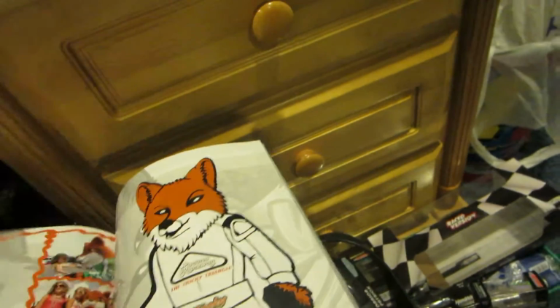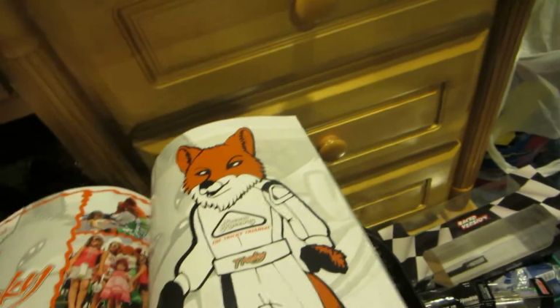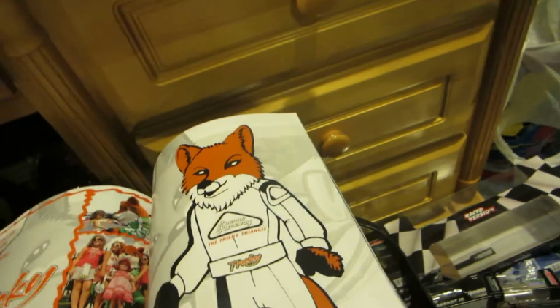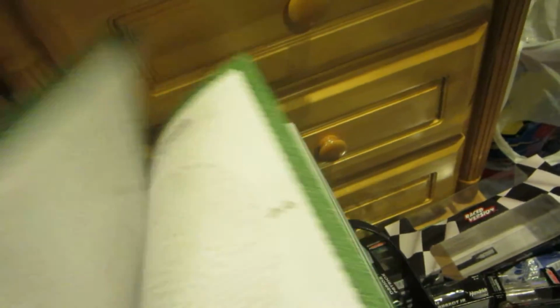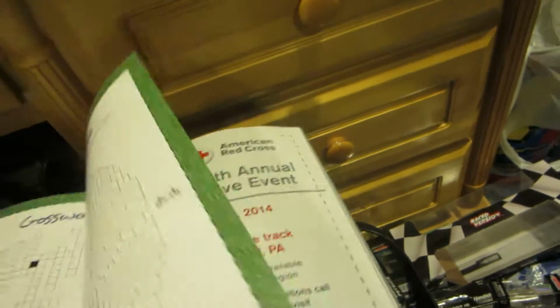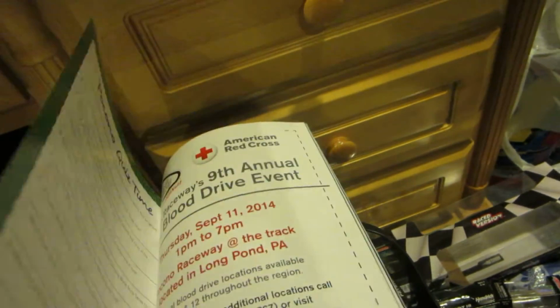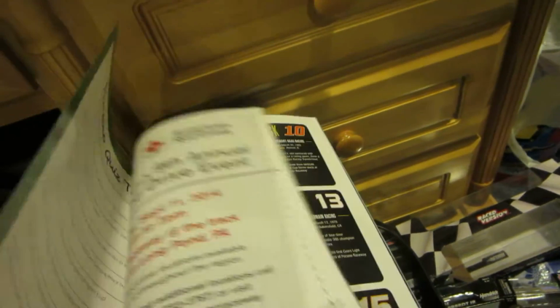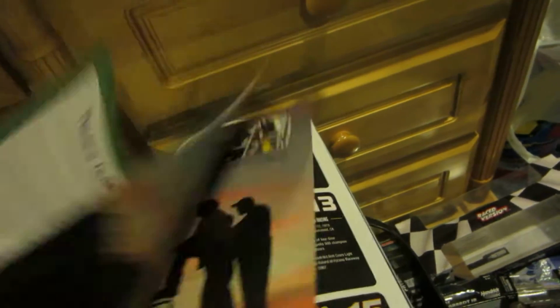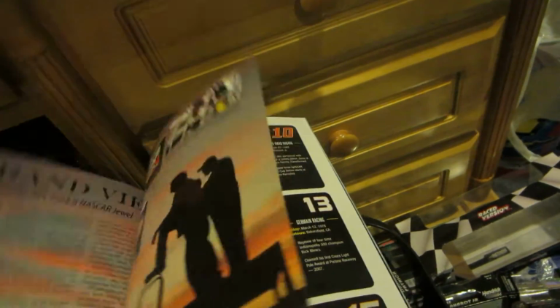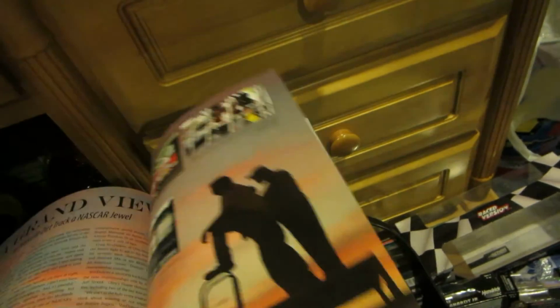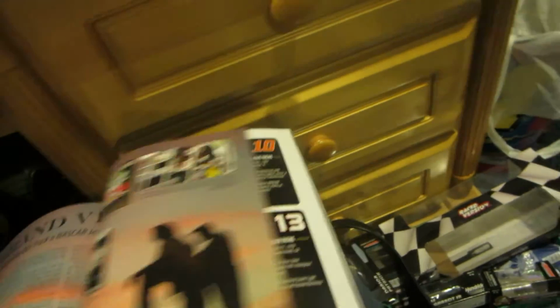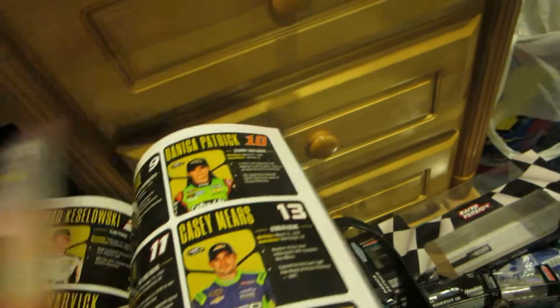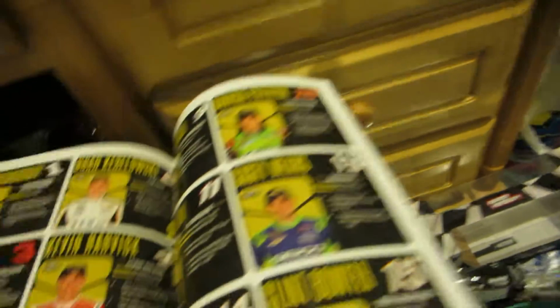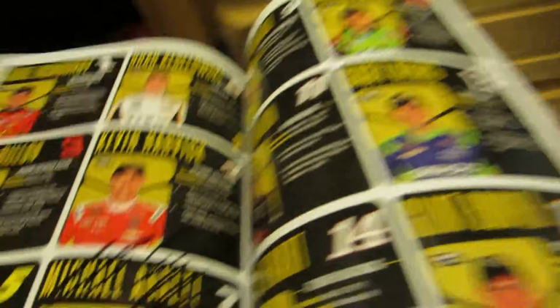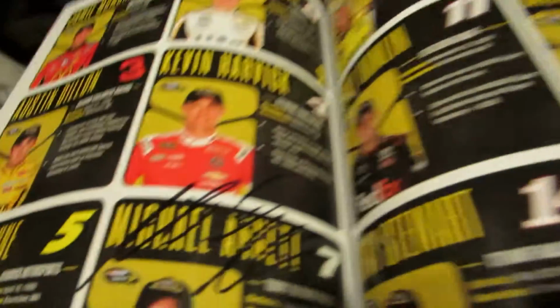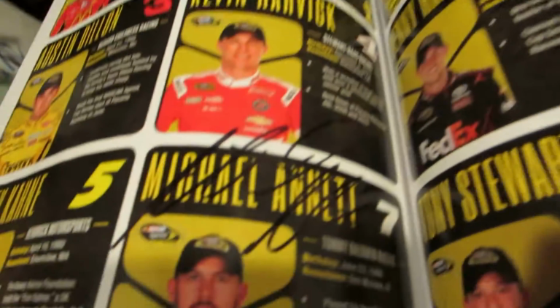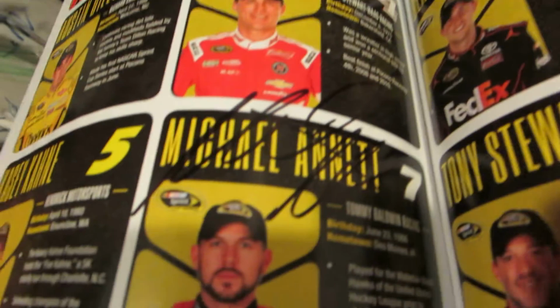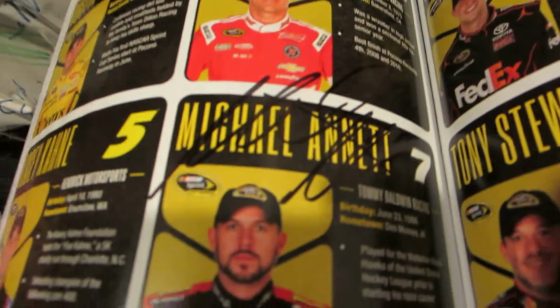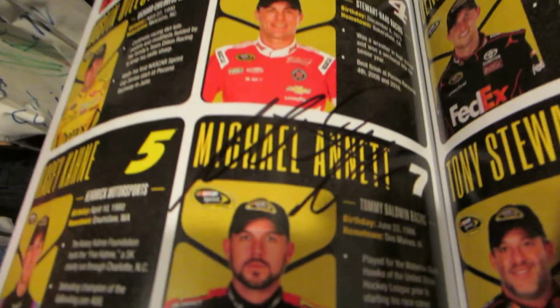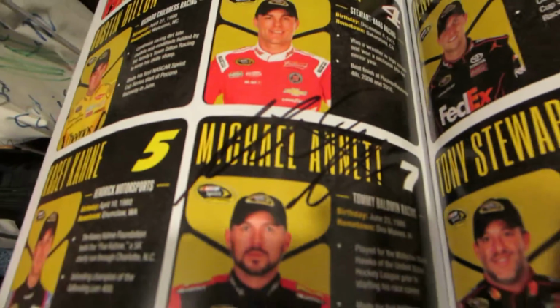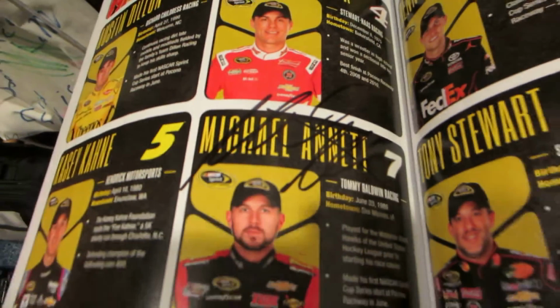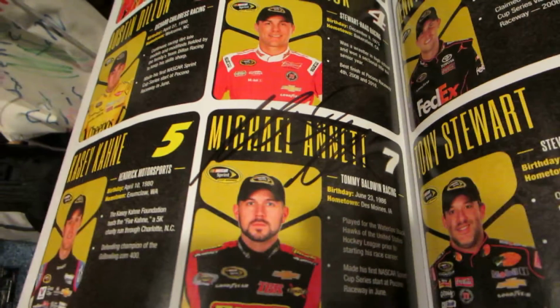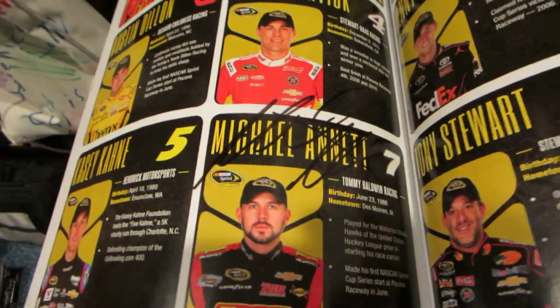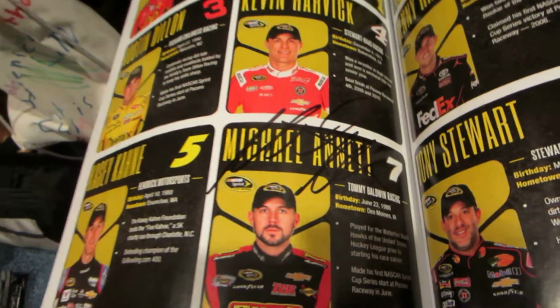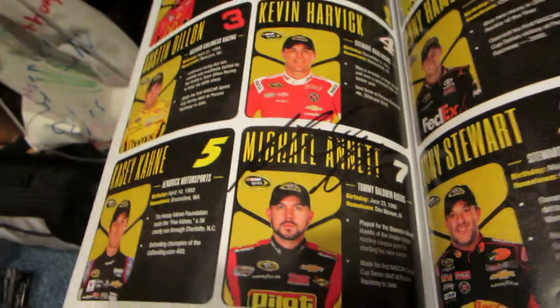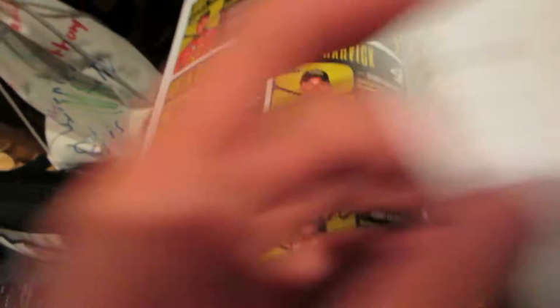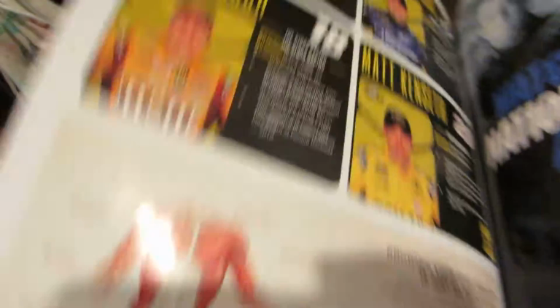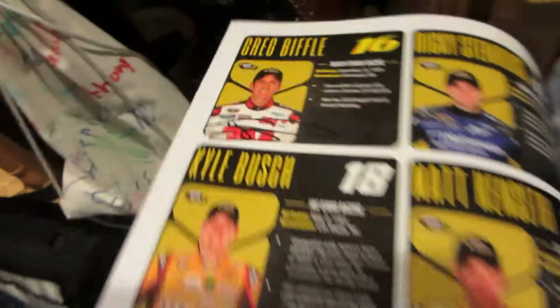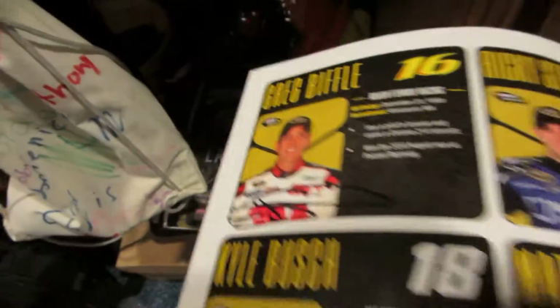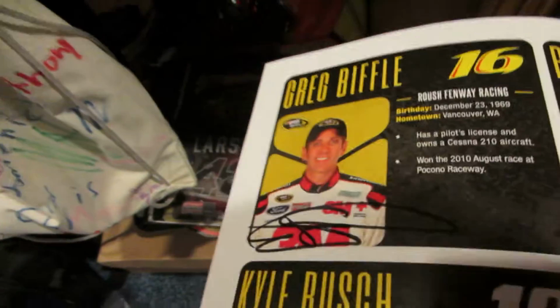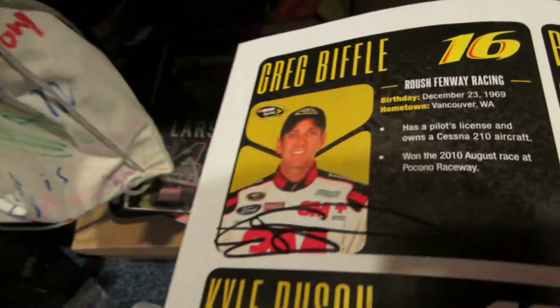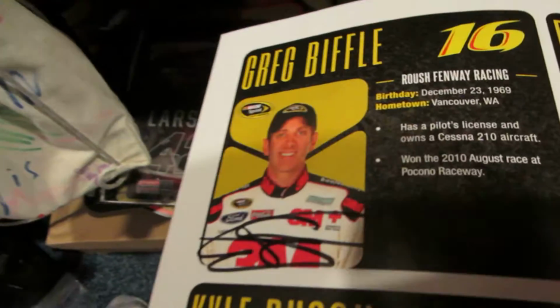And then in the book, I had Michael Annett signed there, and Greg Biffle.